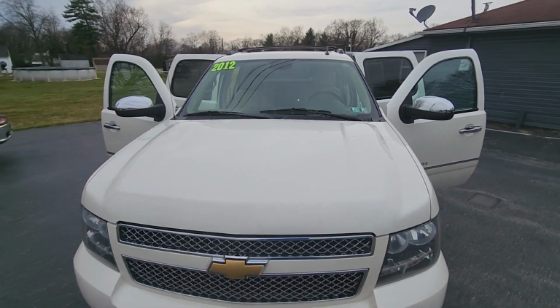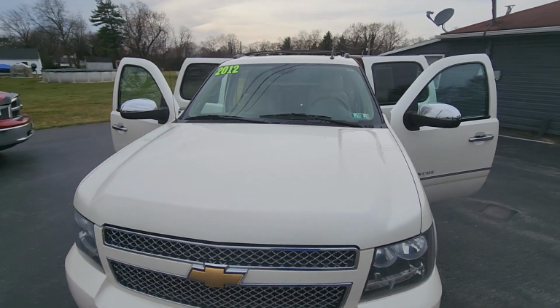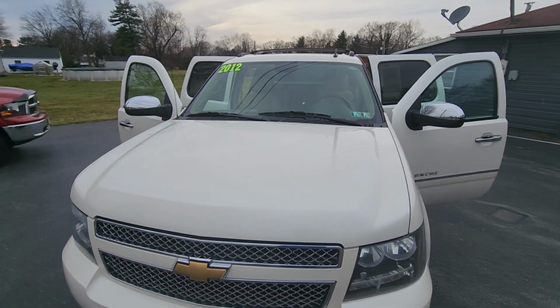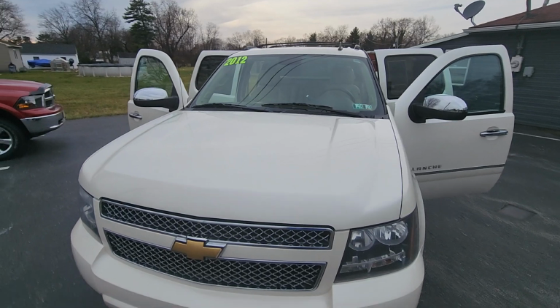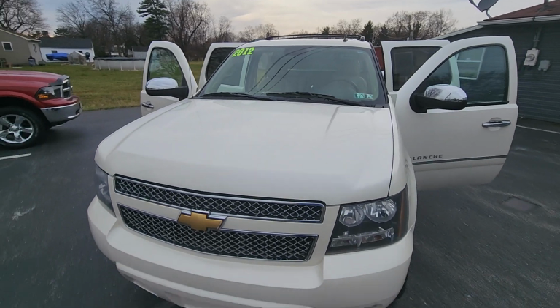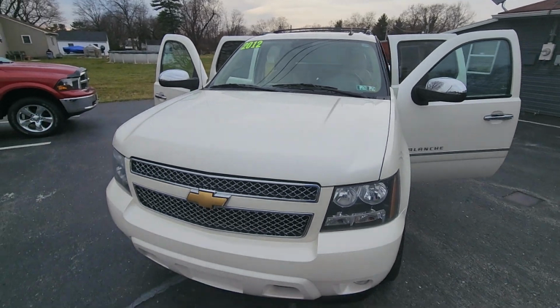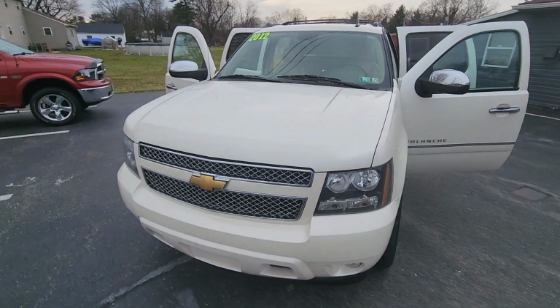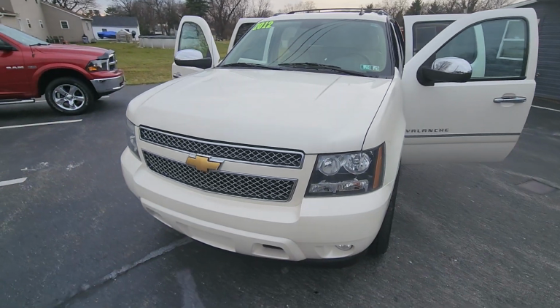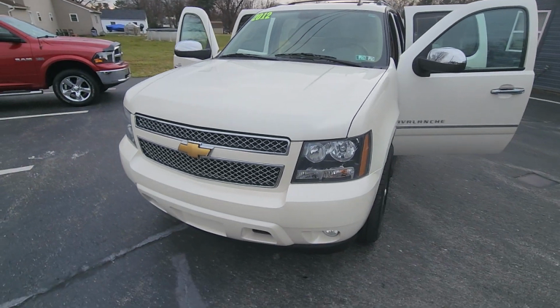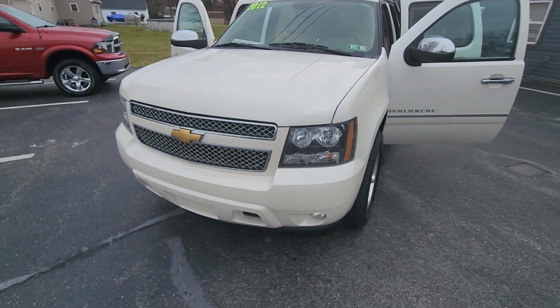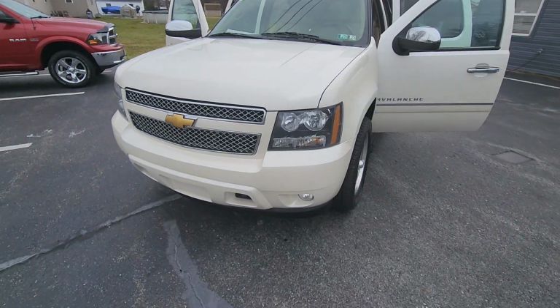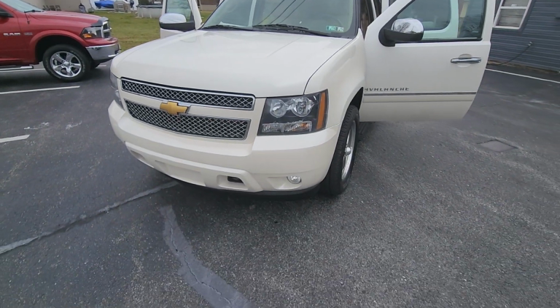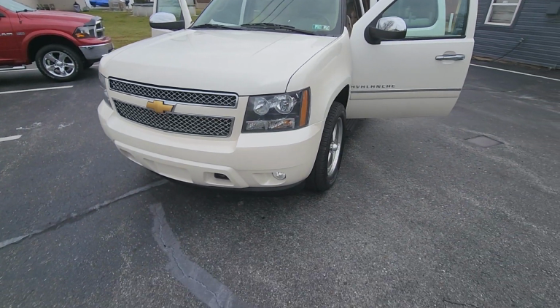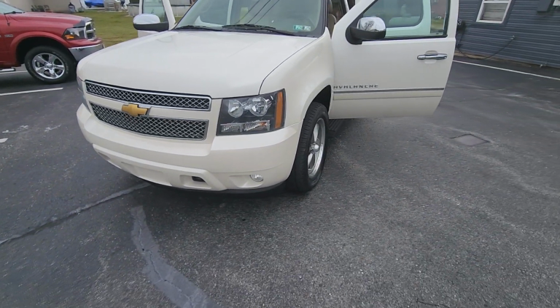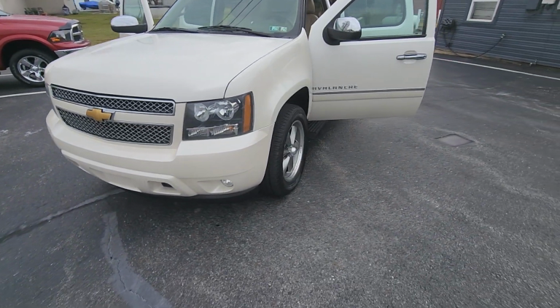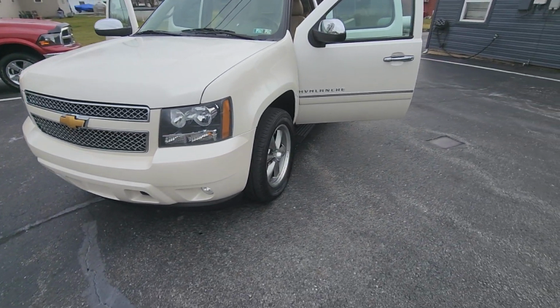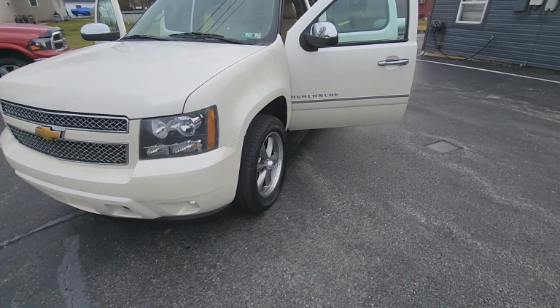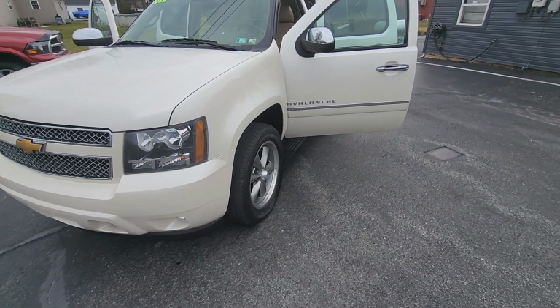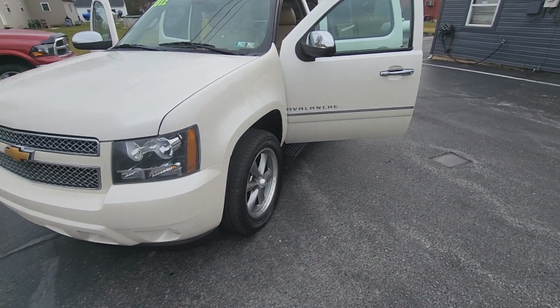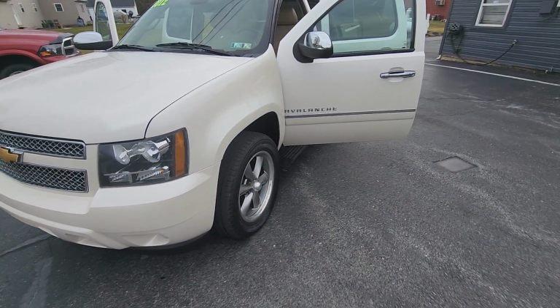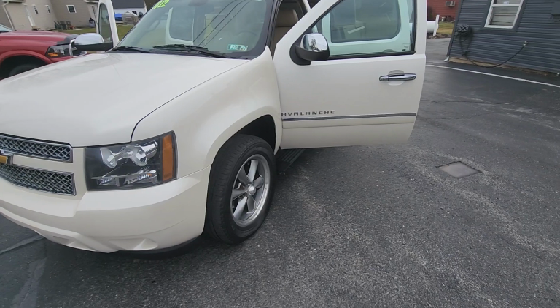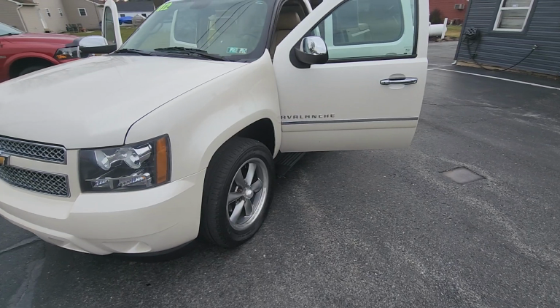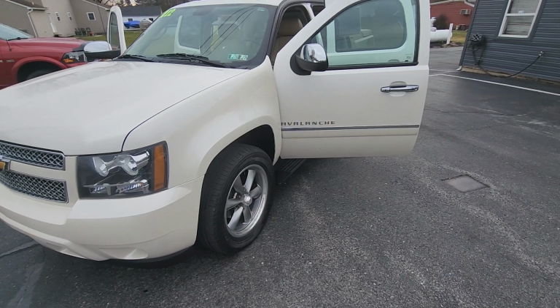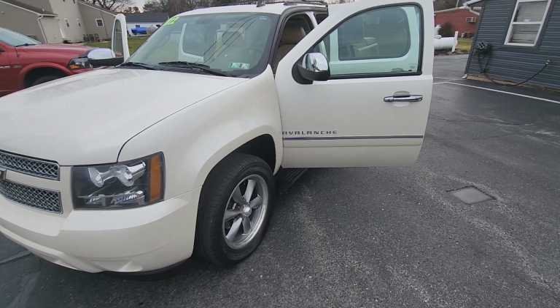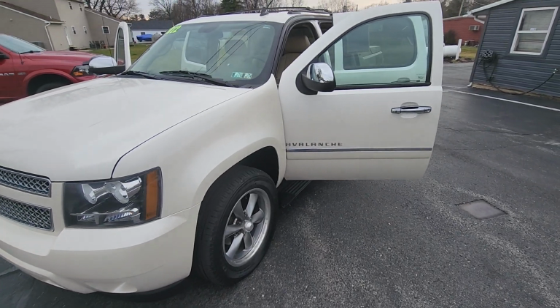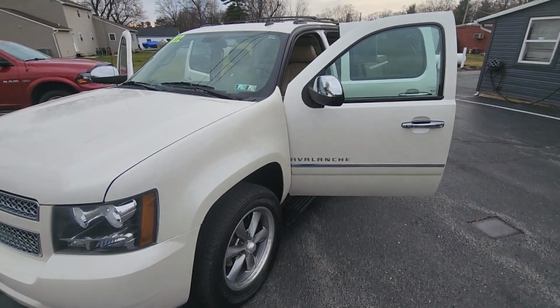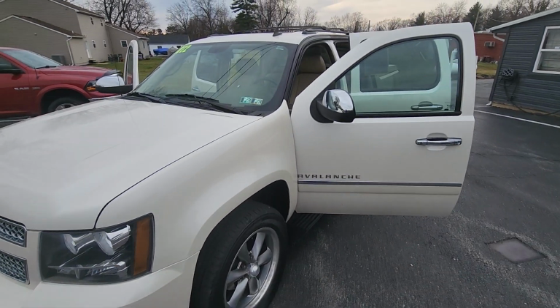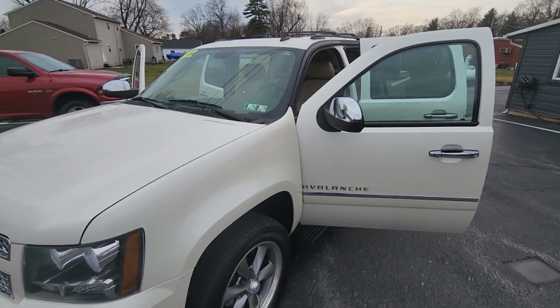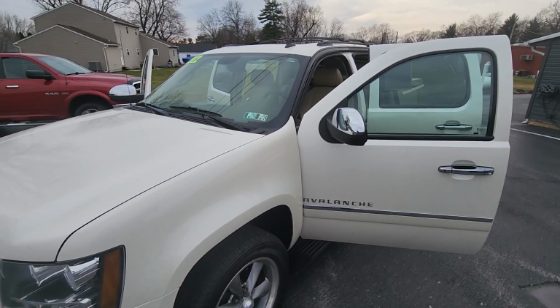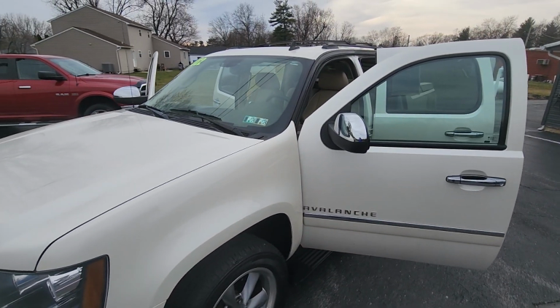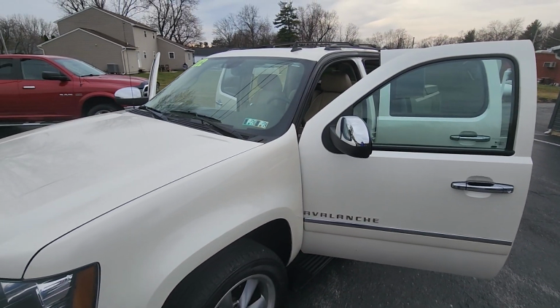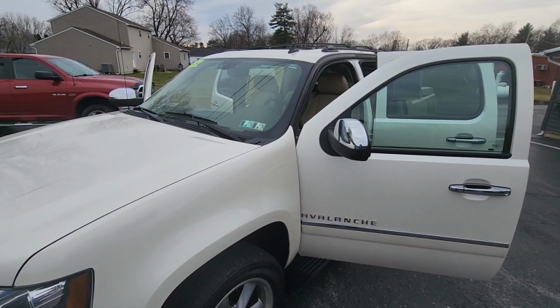Good credit, bad credit, no credit — financing available. Give us a call.